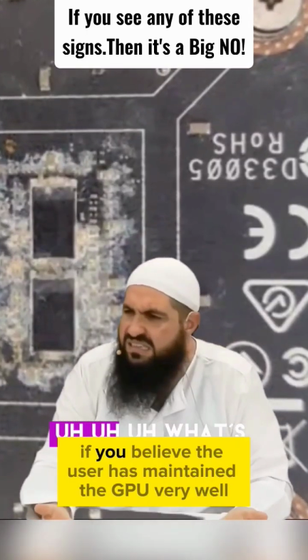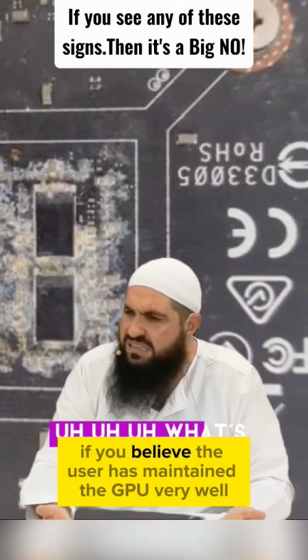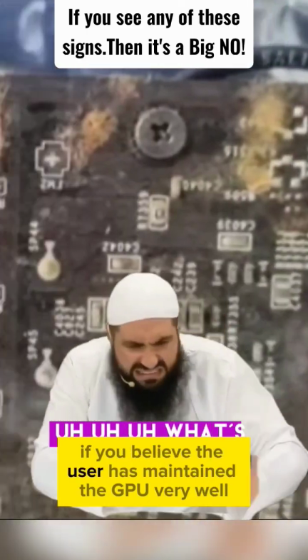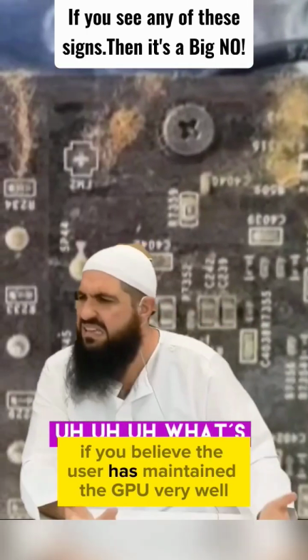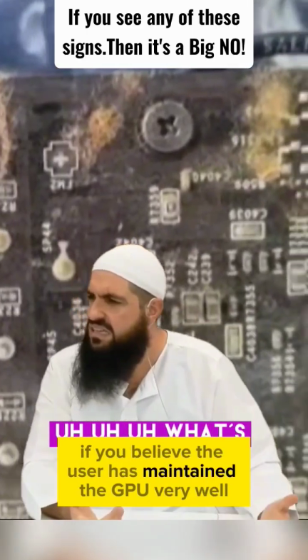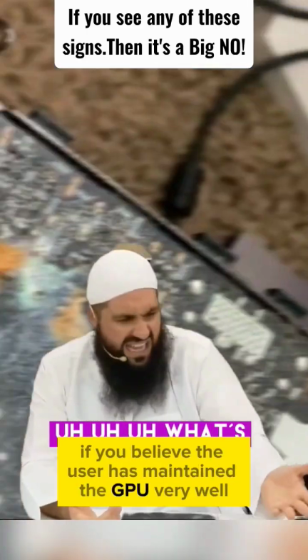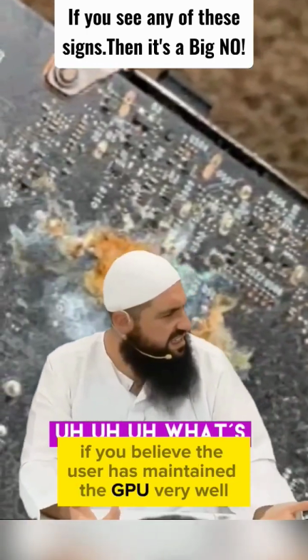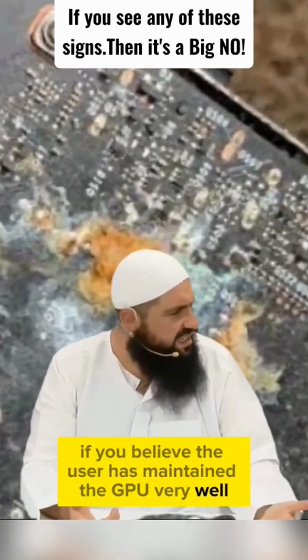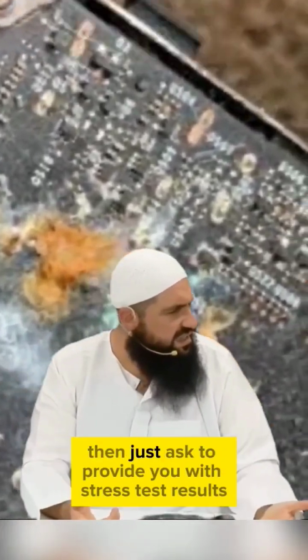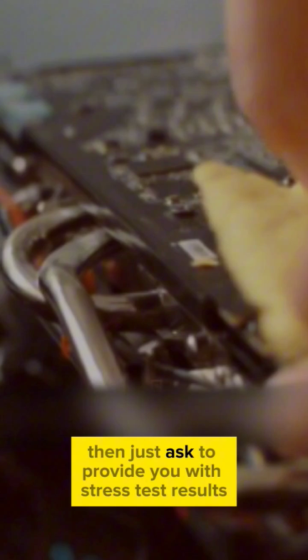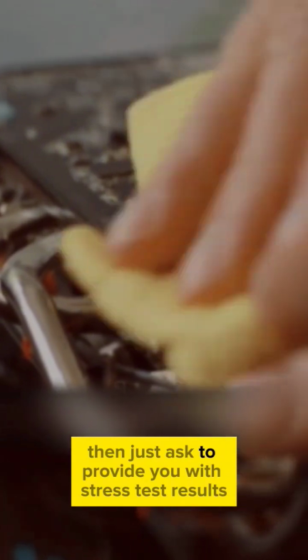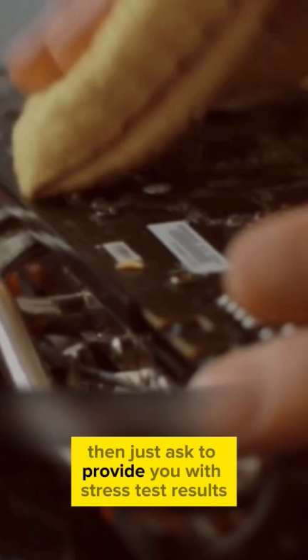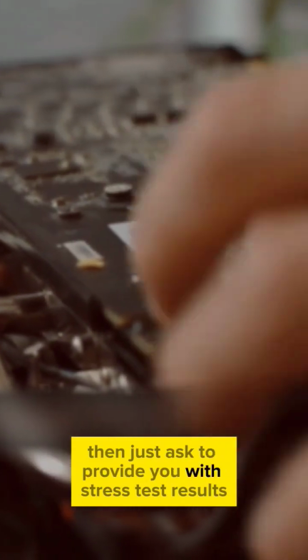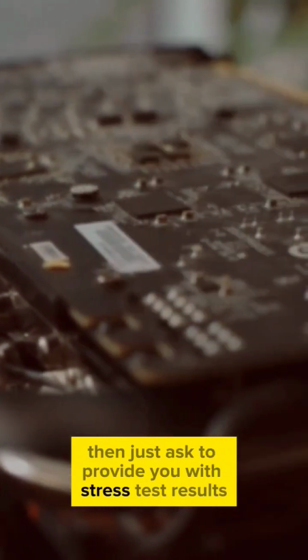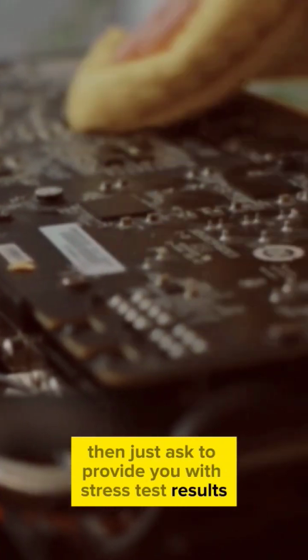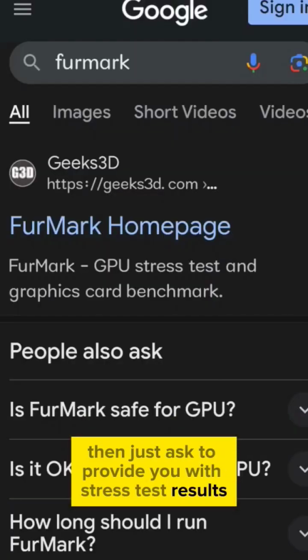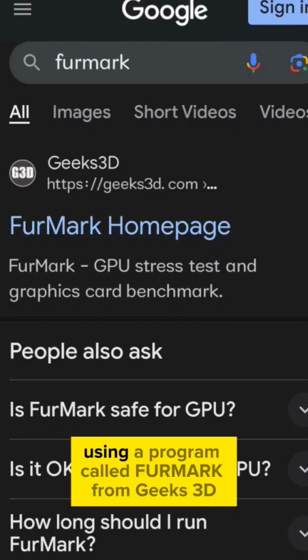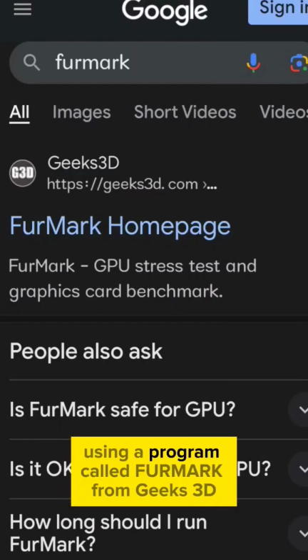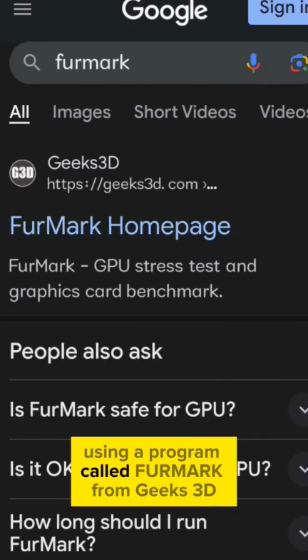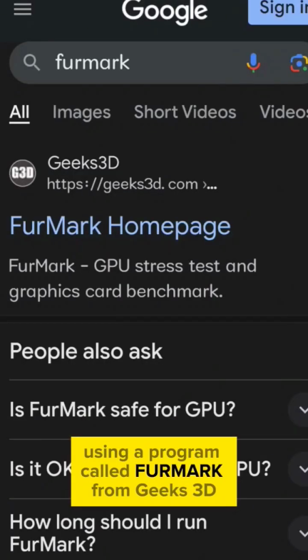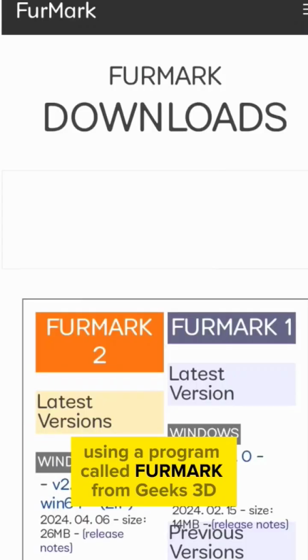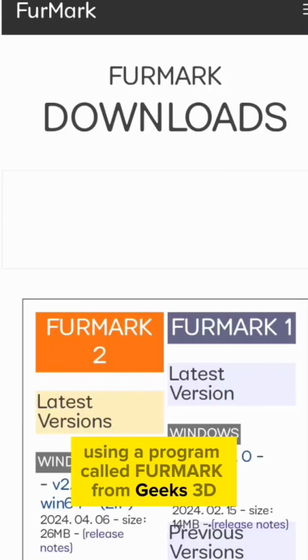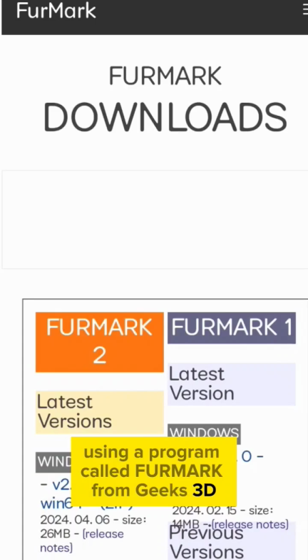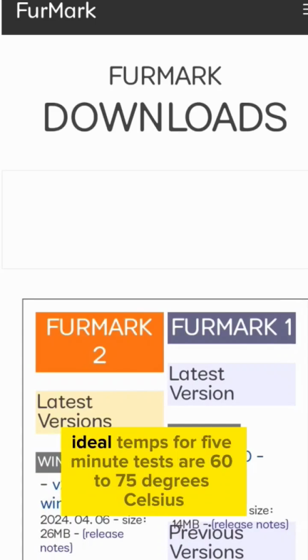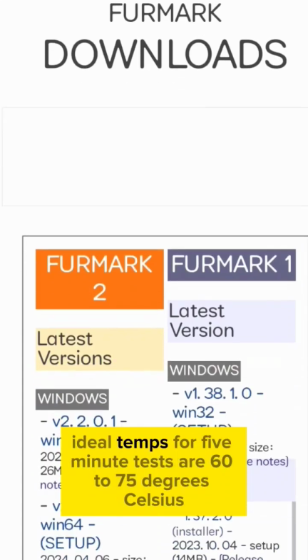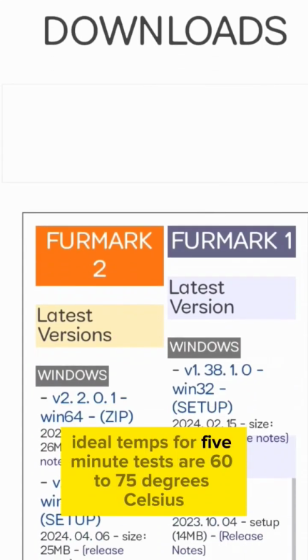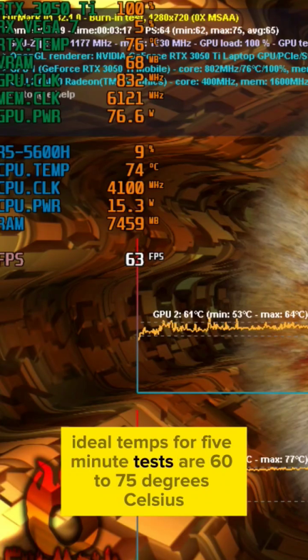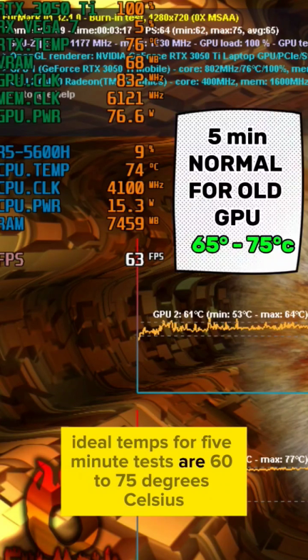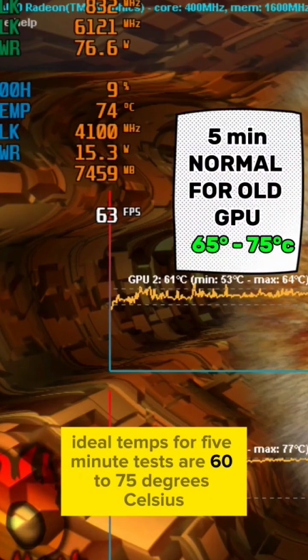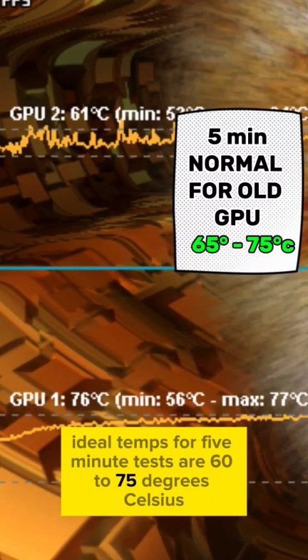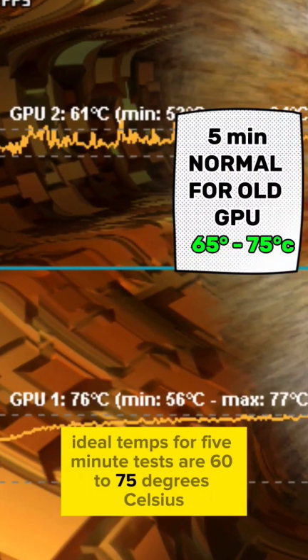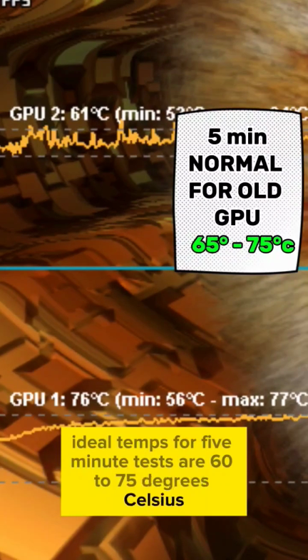If you believe the user has maintained the GPU very well, then just ask them to provide you with stress test results using a program called FurMark from Geeks3D. Ideal temps for 5-minute tests are 60 to 75 degrees Celsius.